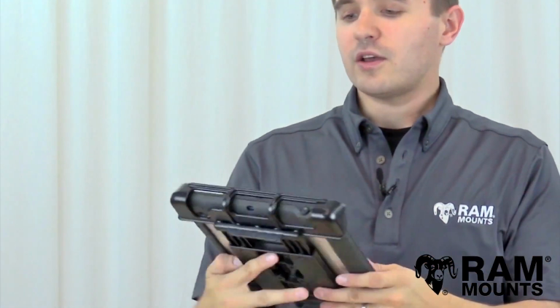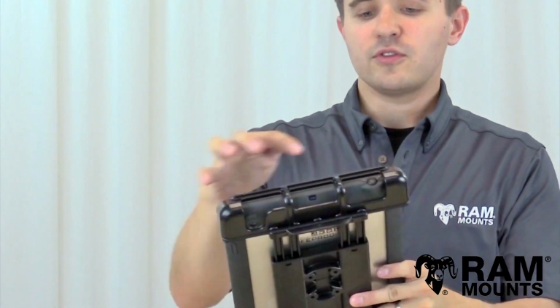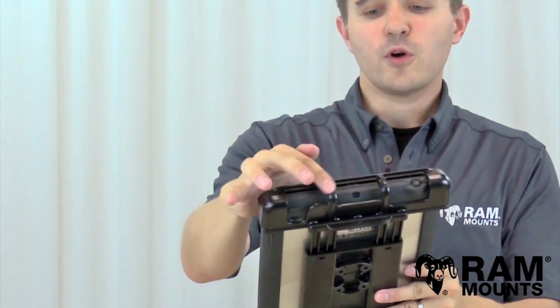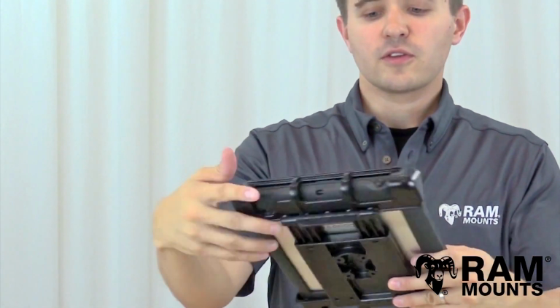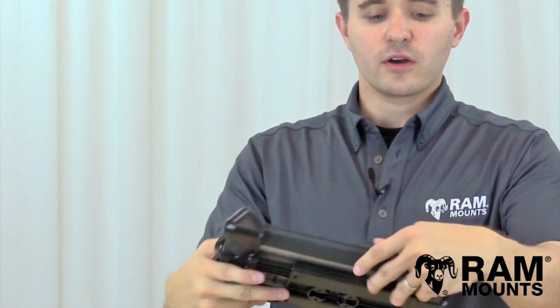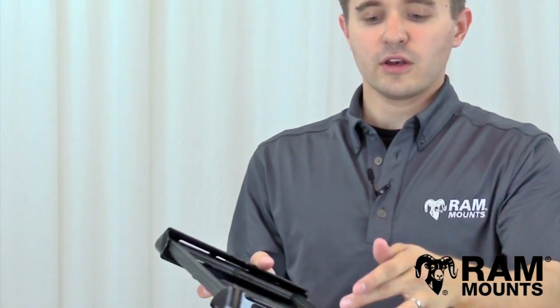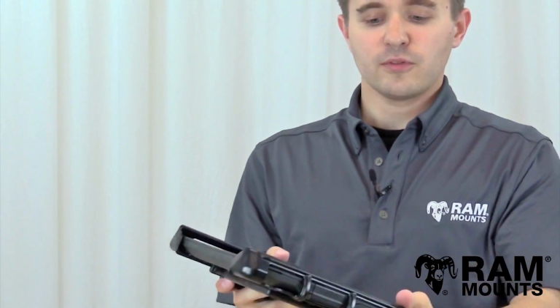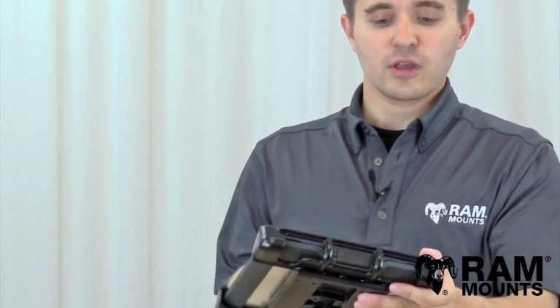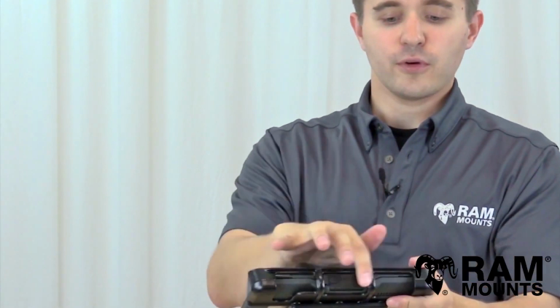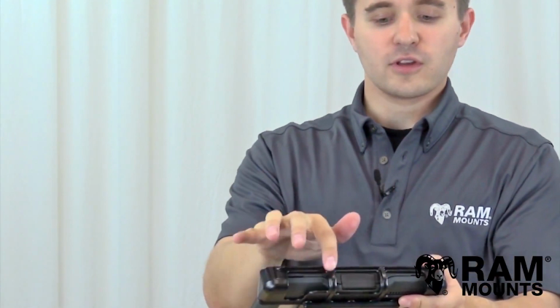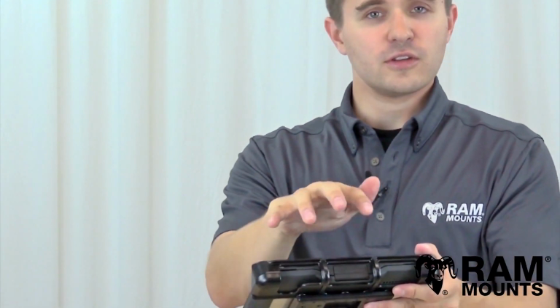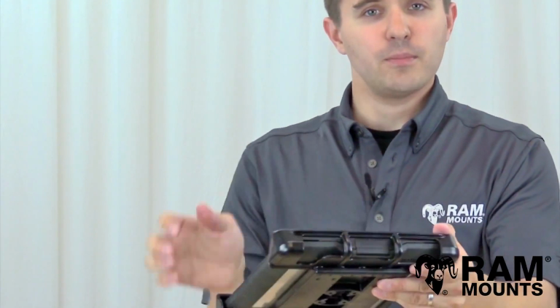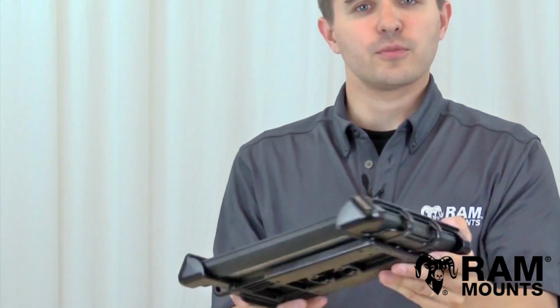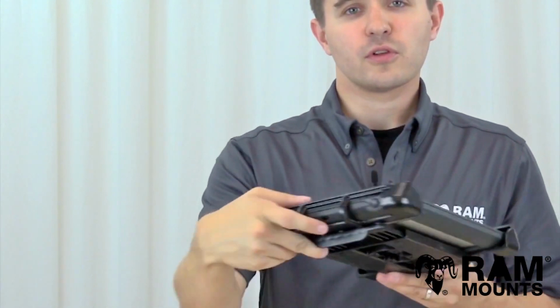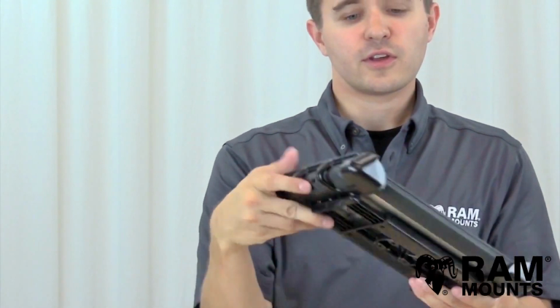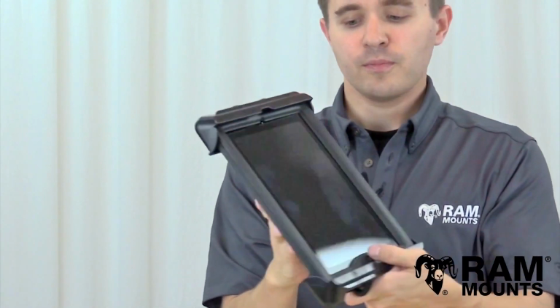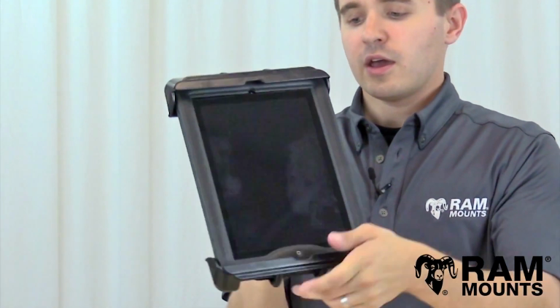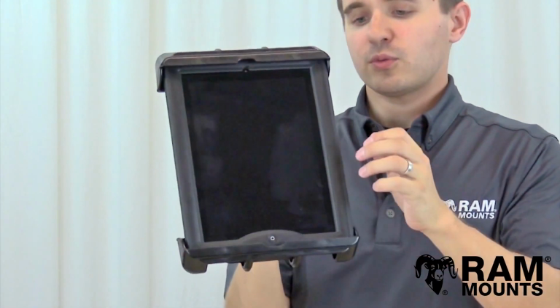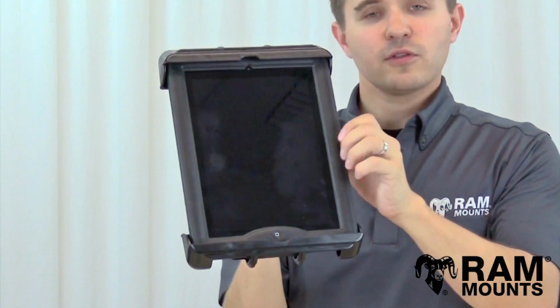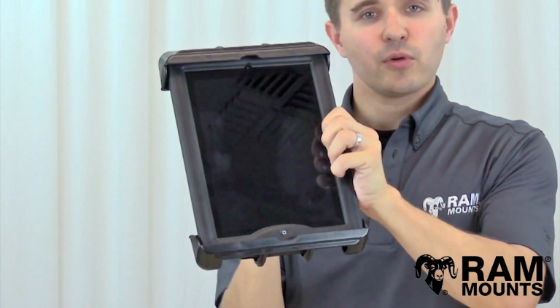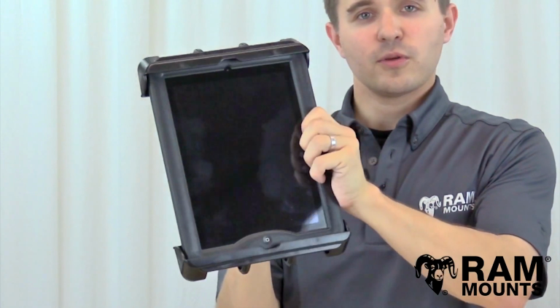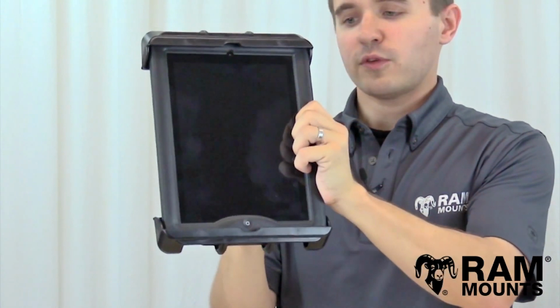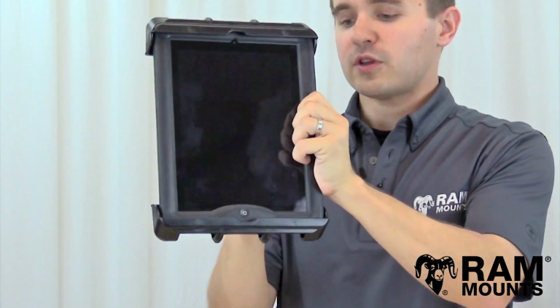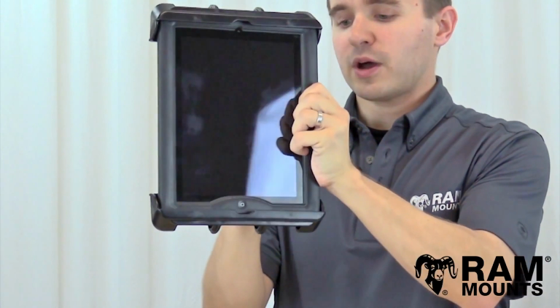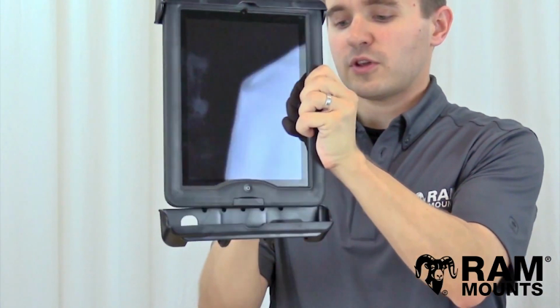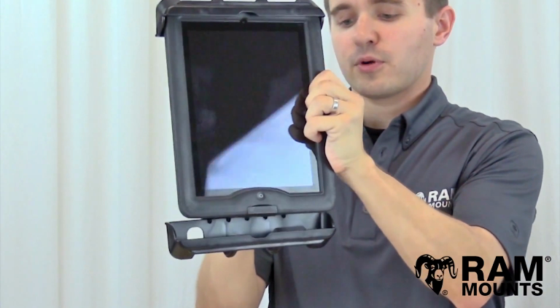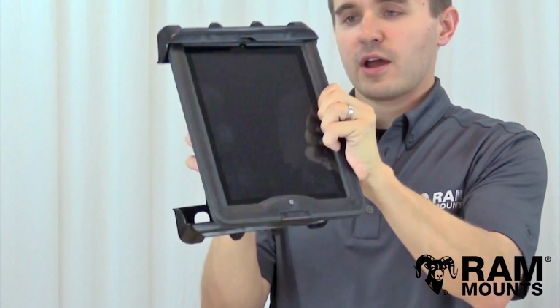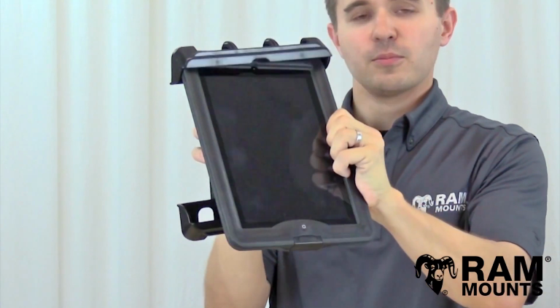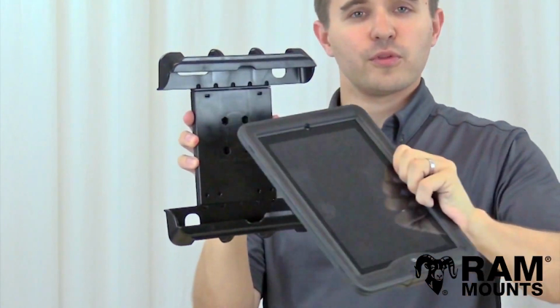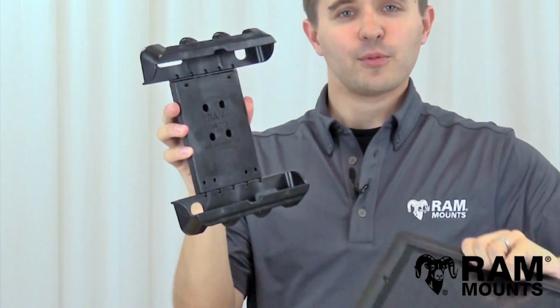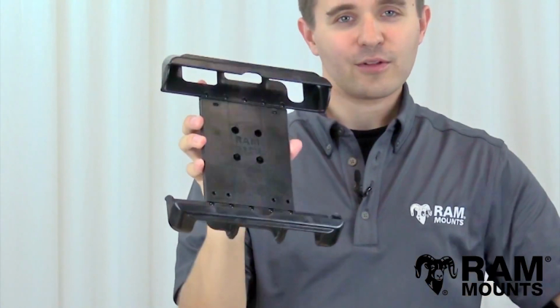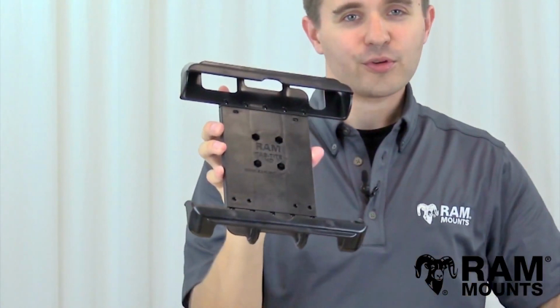As you can see, you have openings along the end cups so you can get full access to any side buttons or ports along the tablet. To release from the holder, you simply reverse the steps by lifting upward and then pulling the tablet right out of the holder.